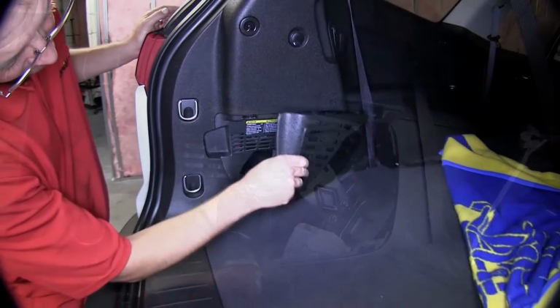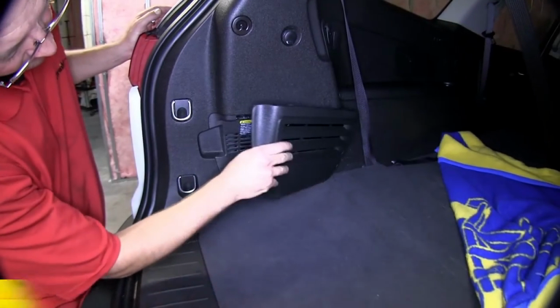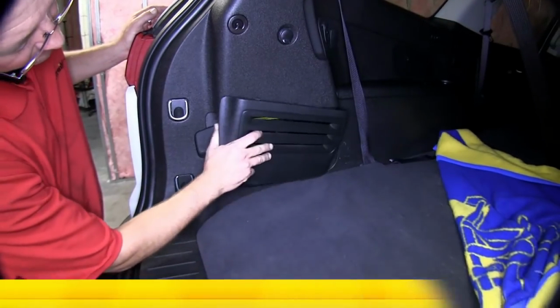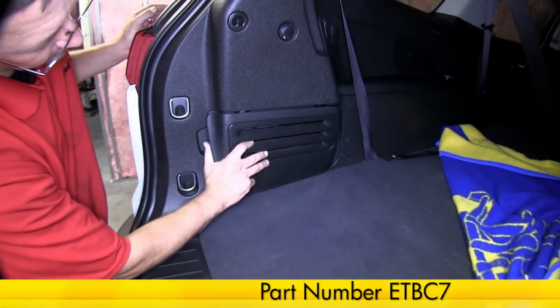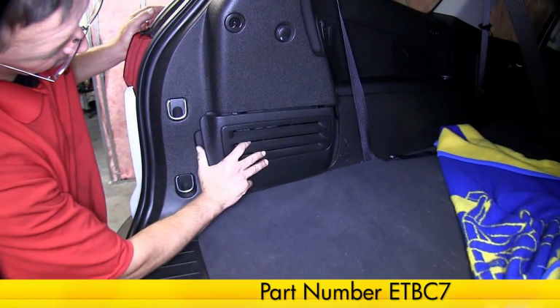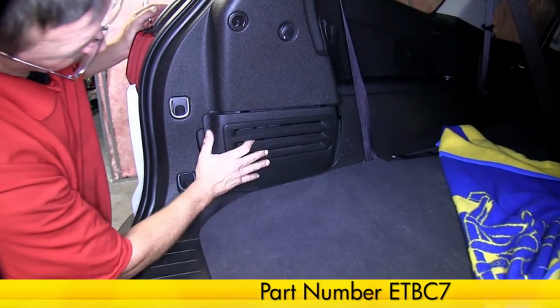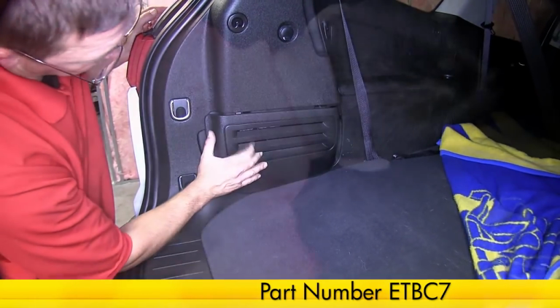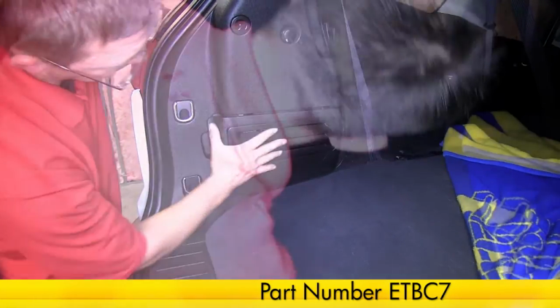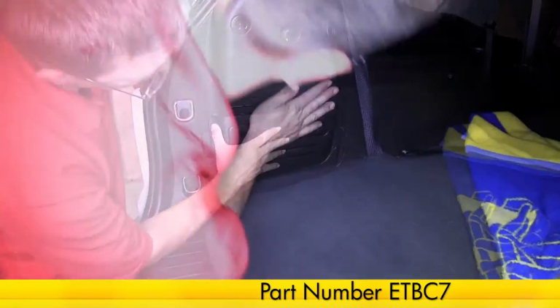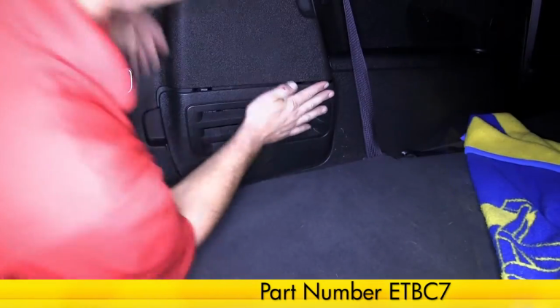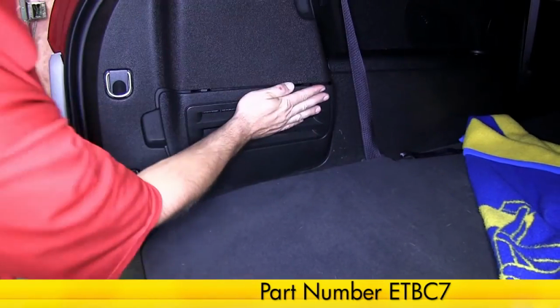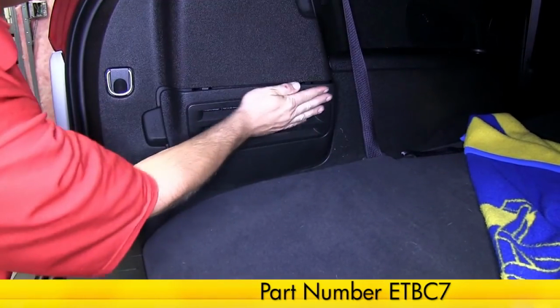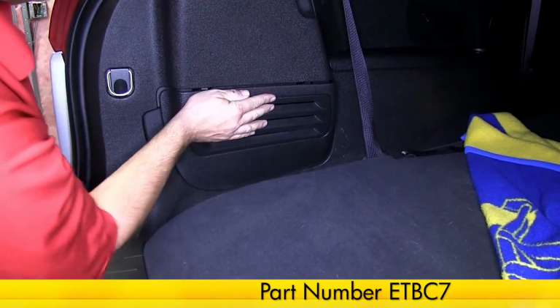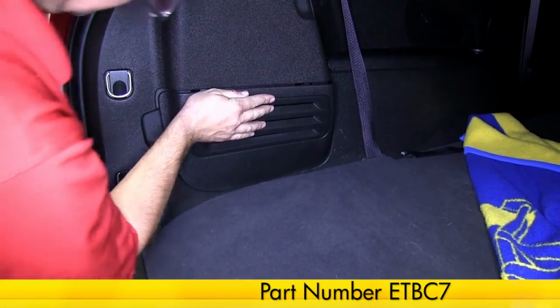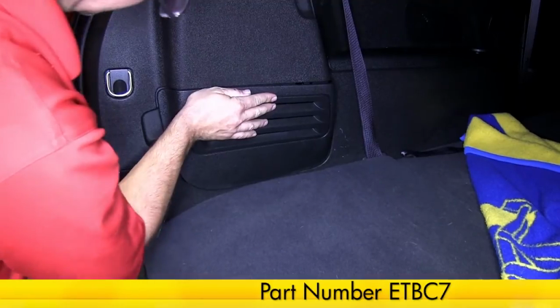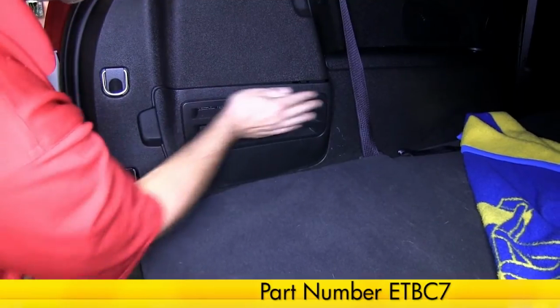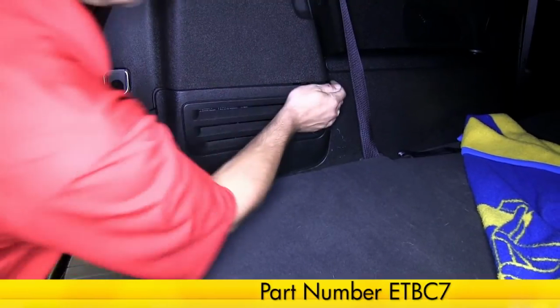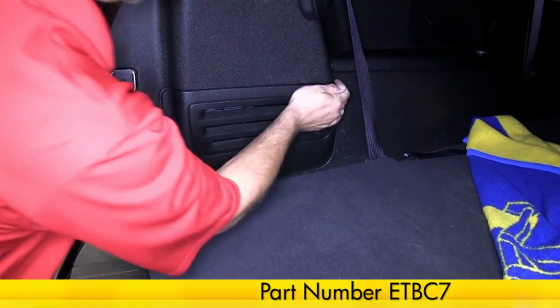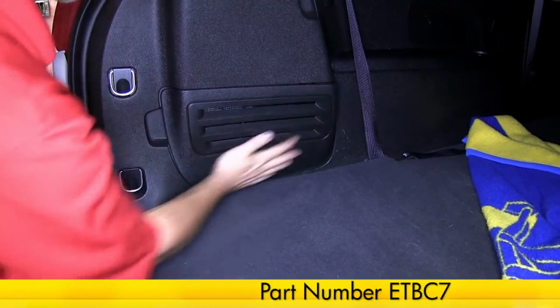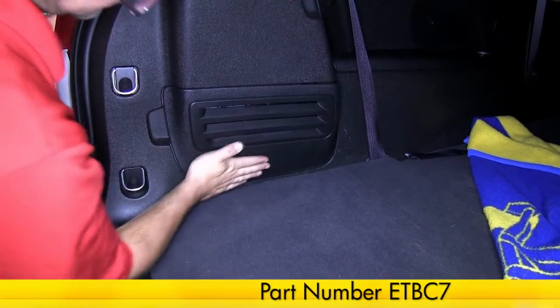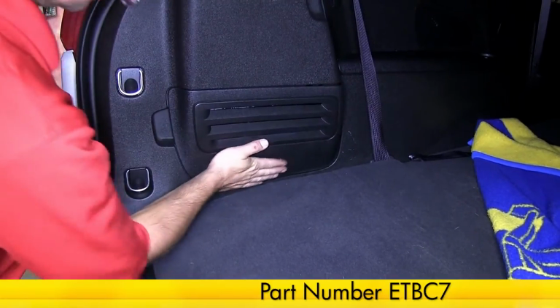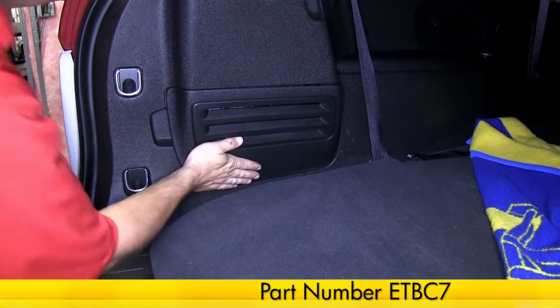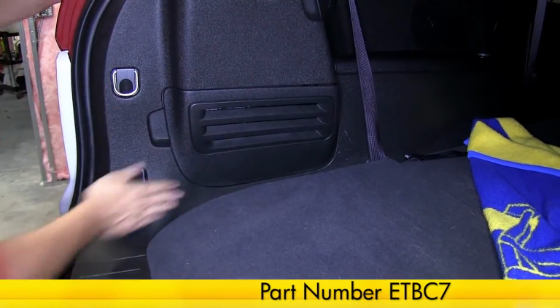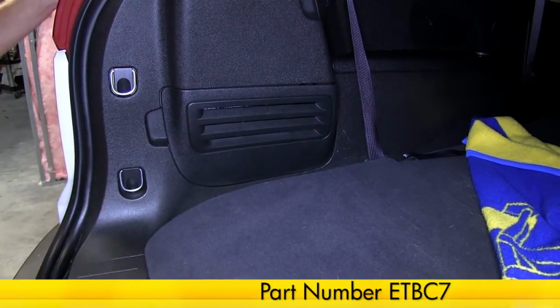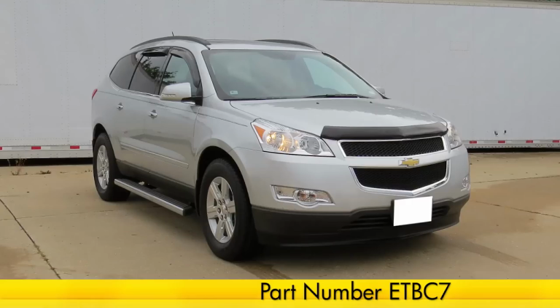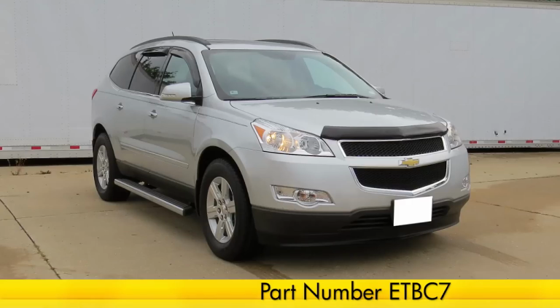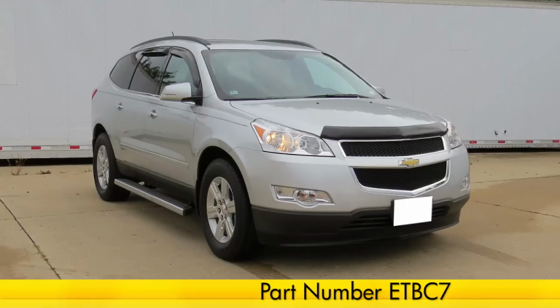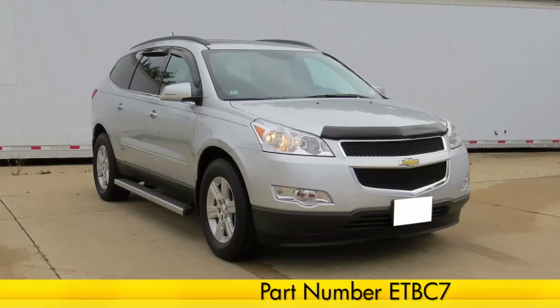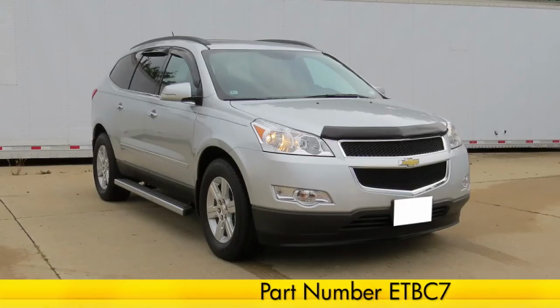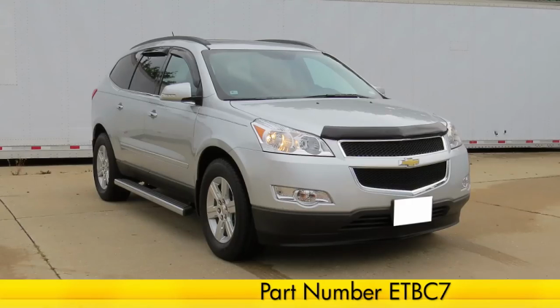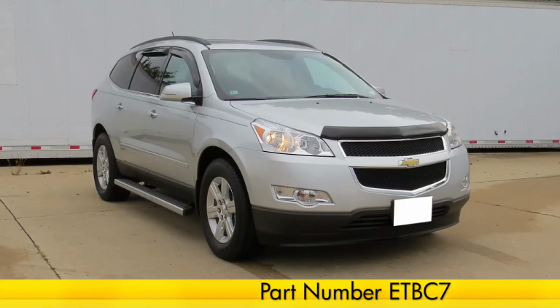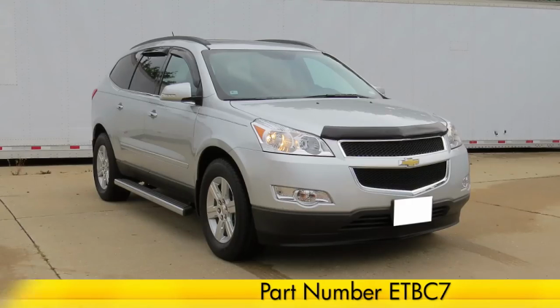And with that, this will complete the install of the E-Trailer ETB-C7 Install Kit on our 2011 Chevy Traverse.